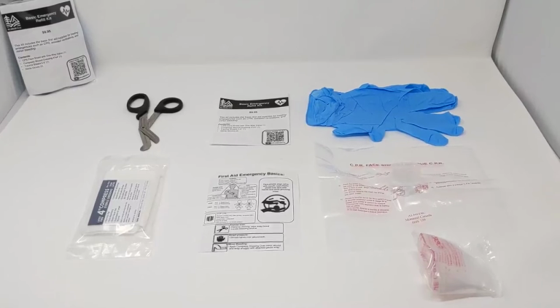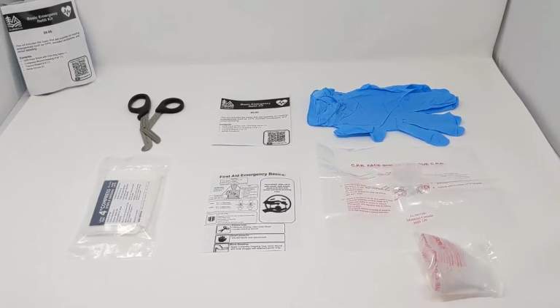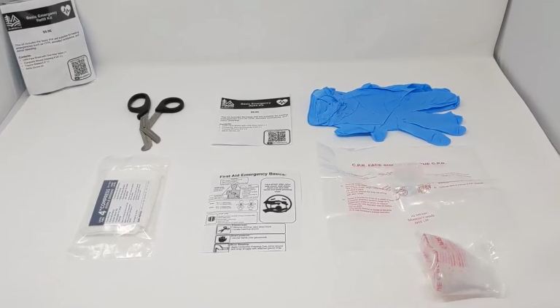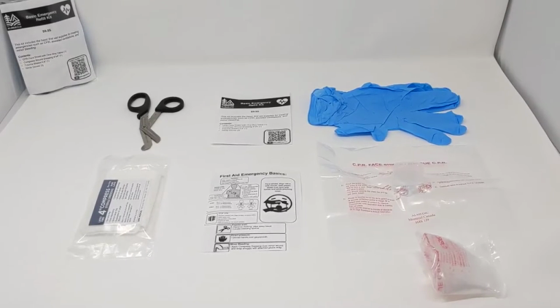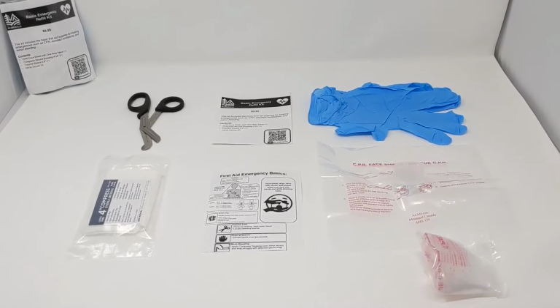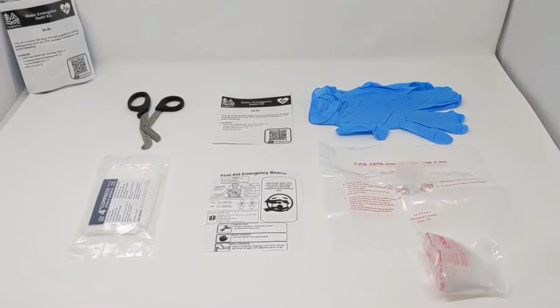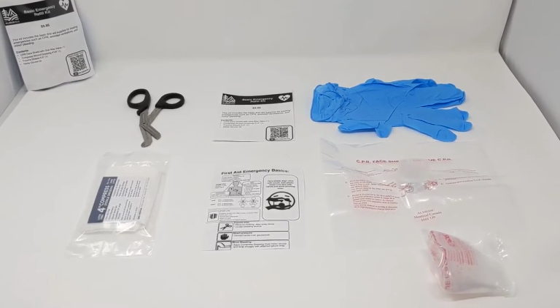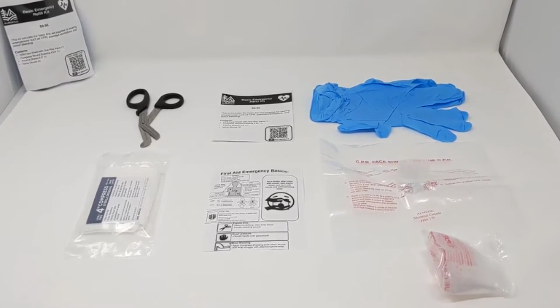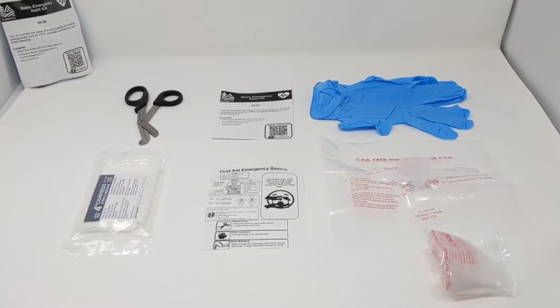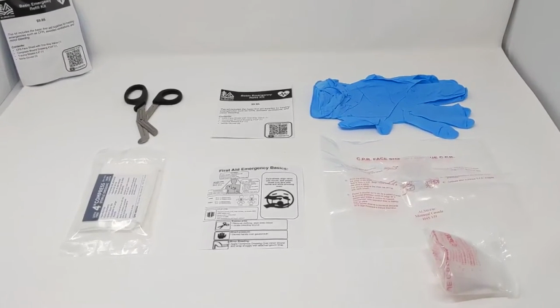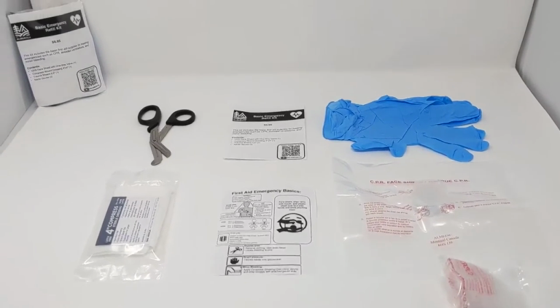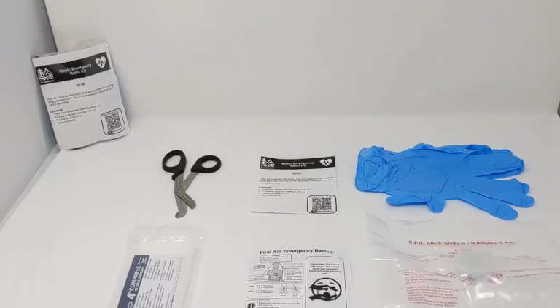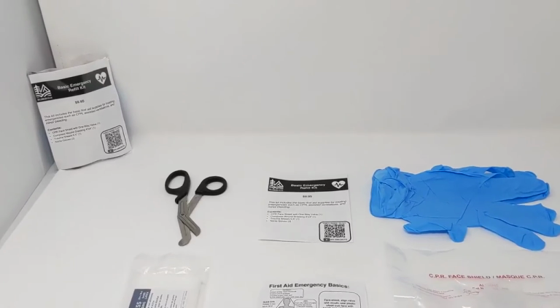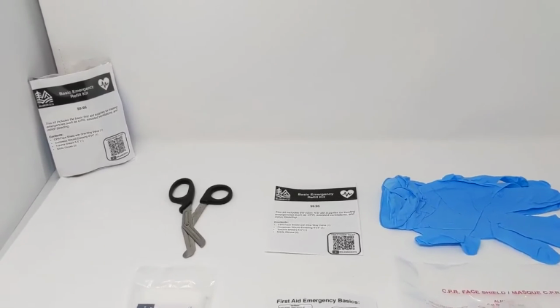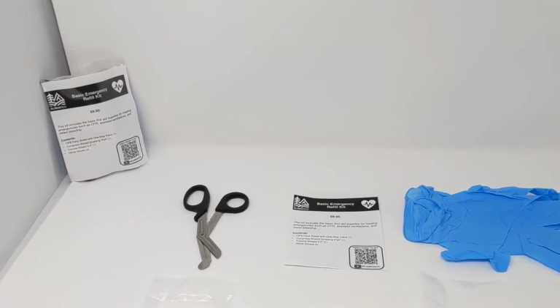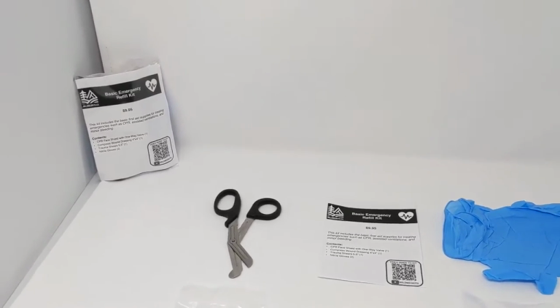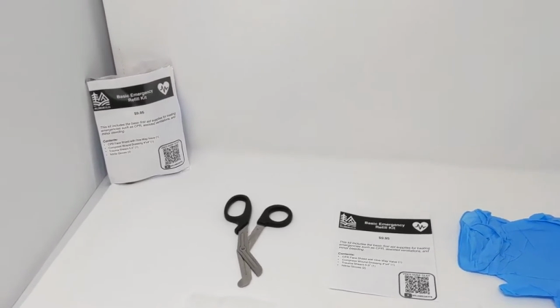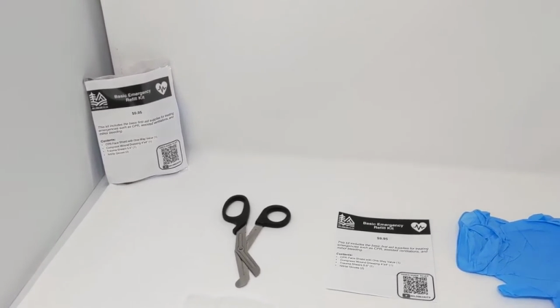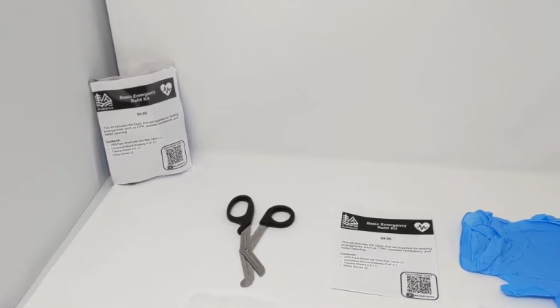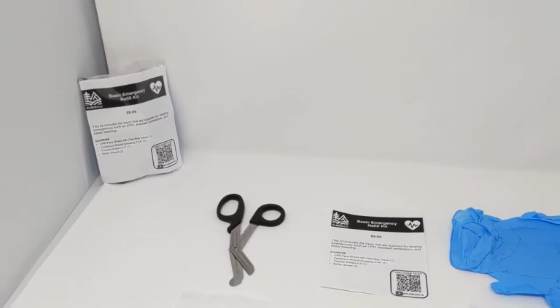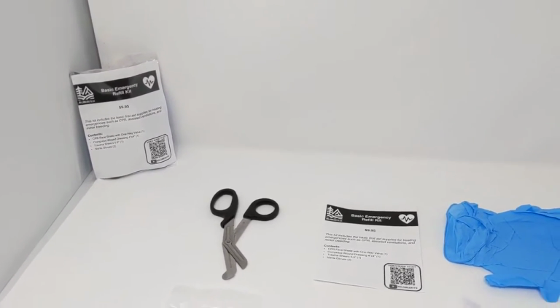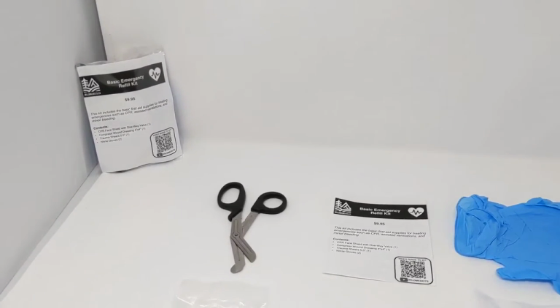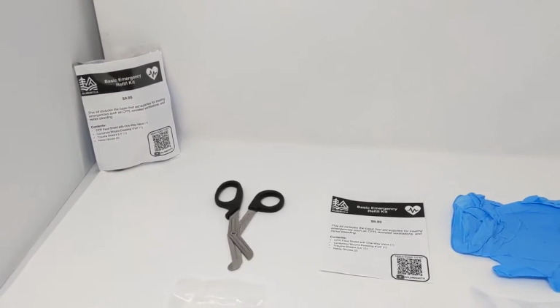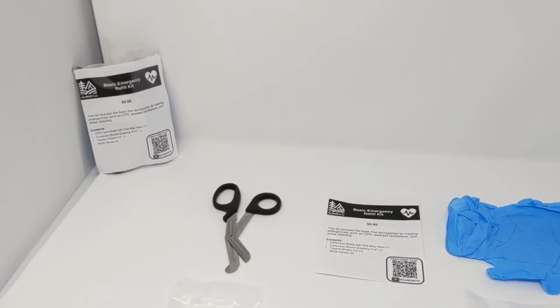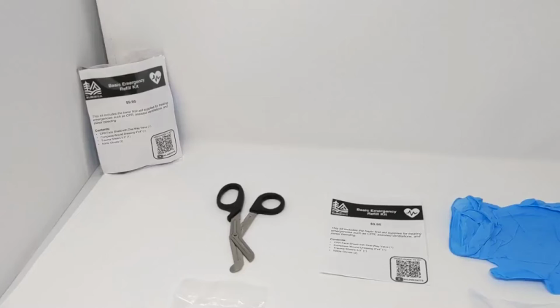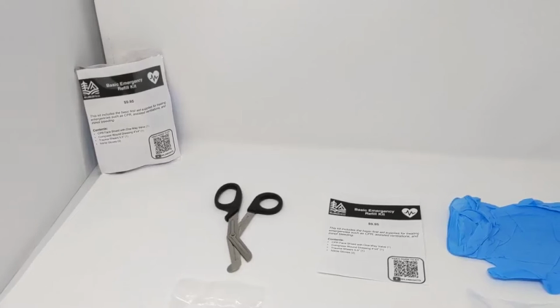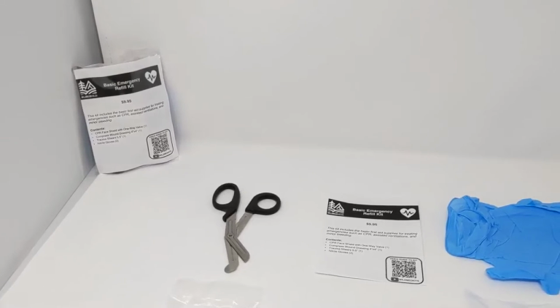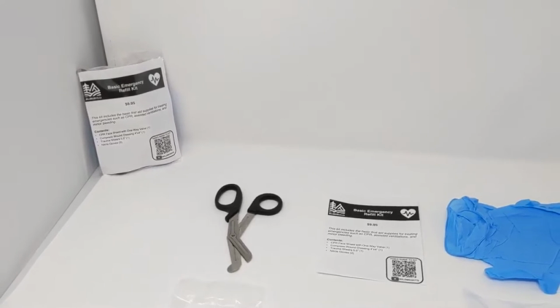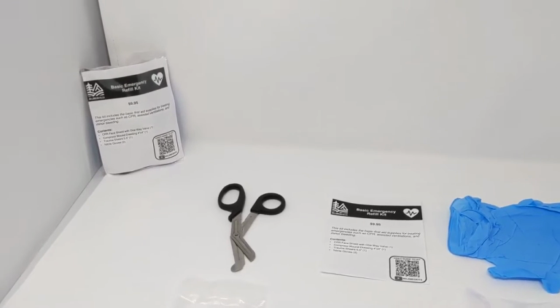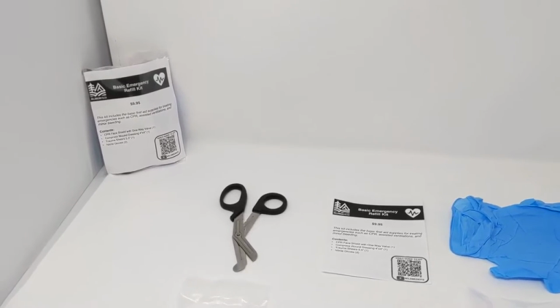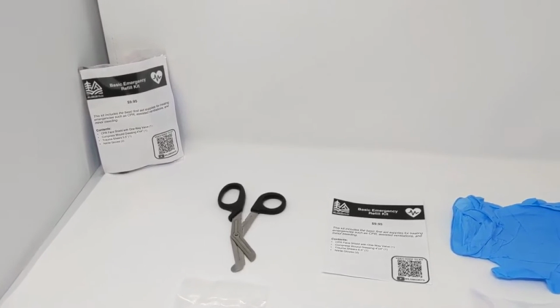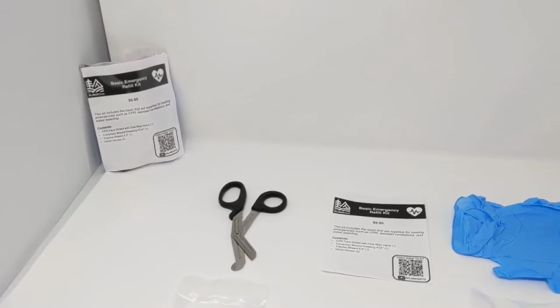This is our basic emergency refill kit. This is designed for the first aider to have a small portable kit that either you can add to an existing first aid kit, carry on your own, or restock tools that you've used.